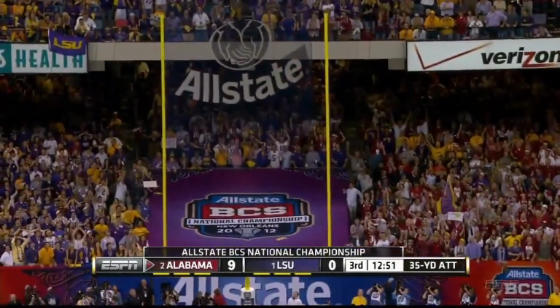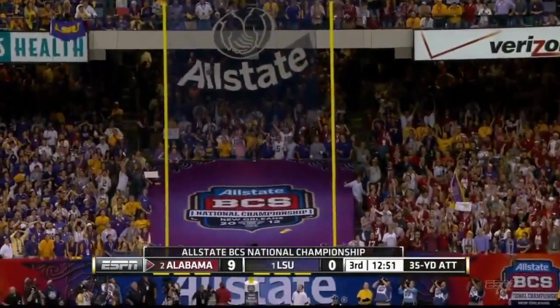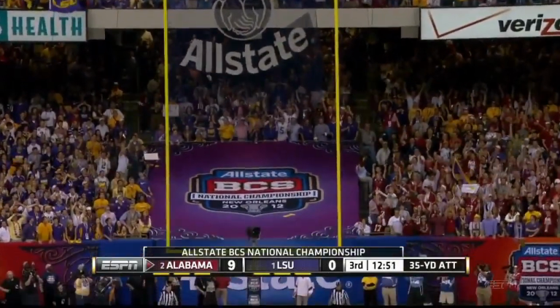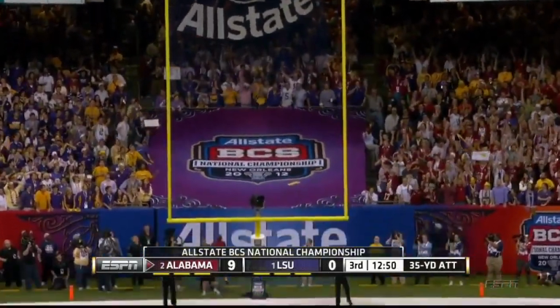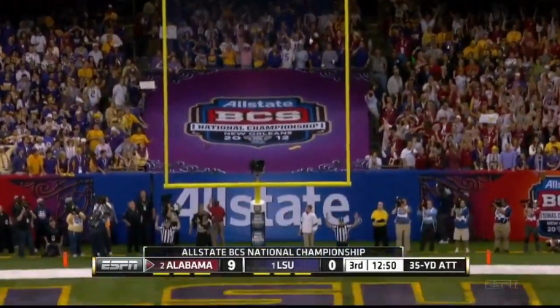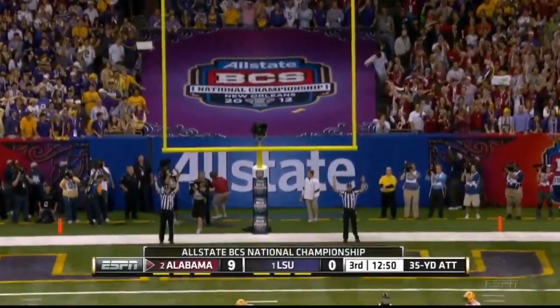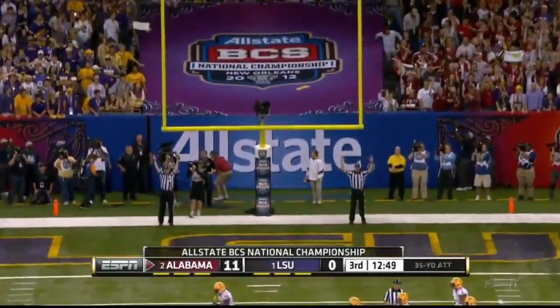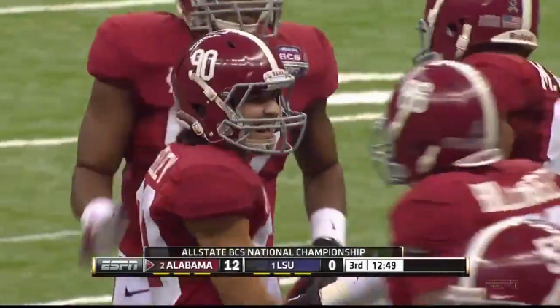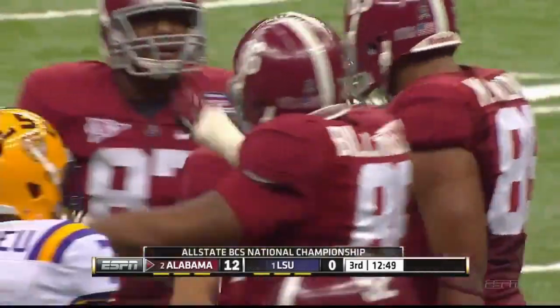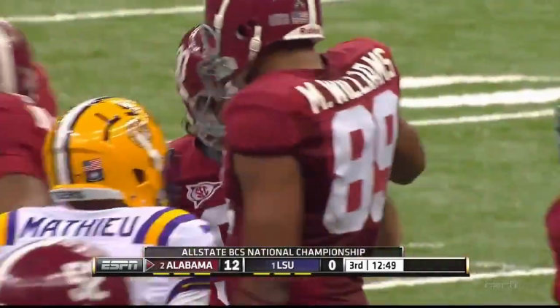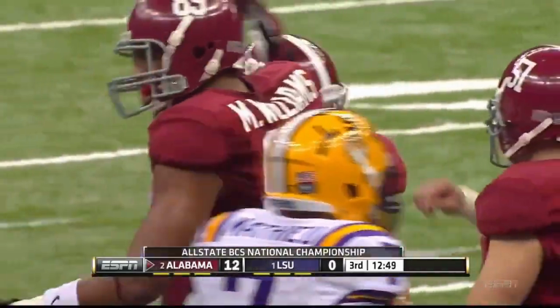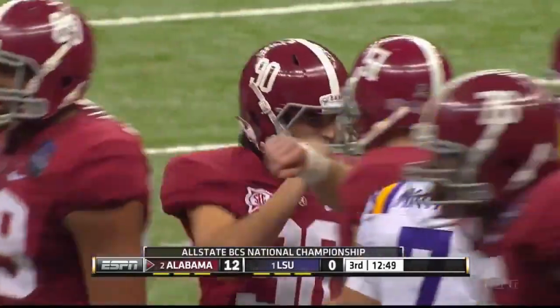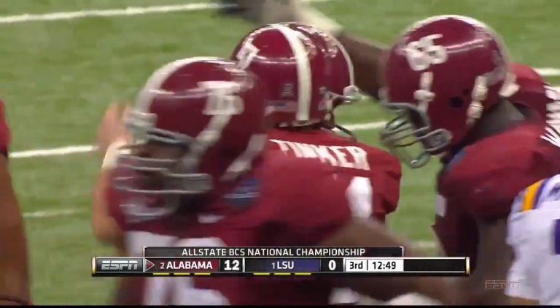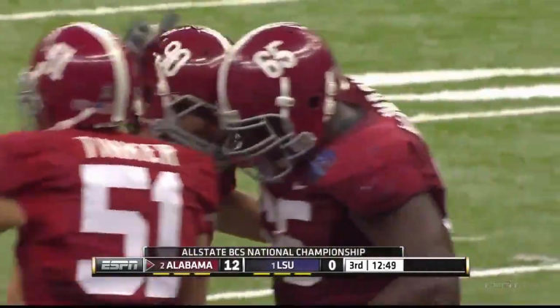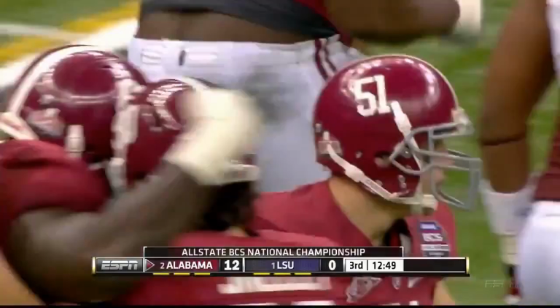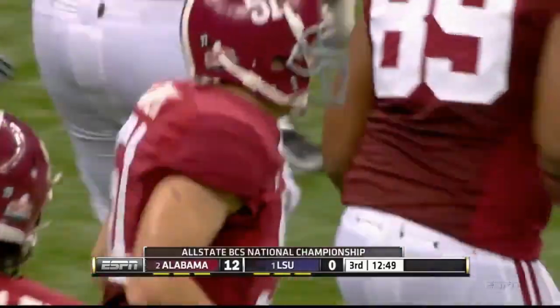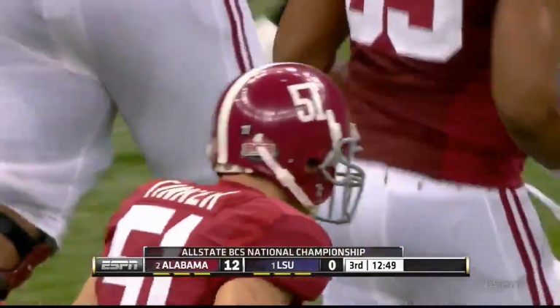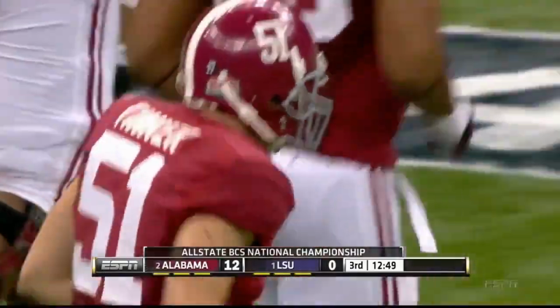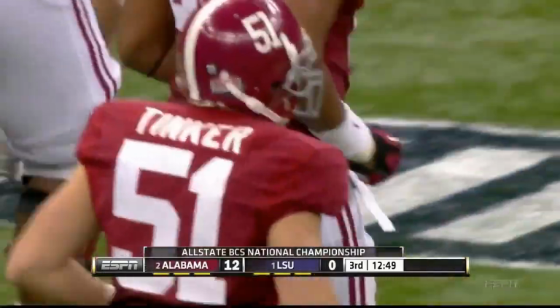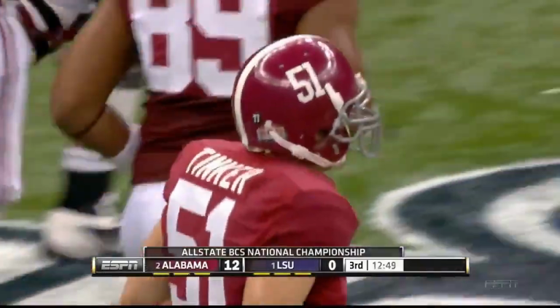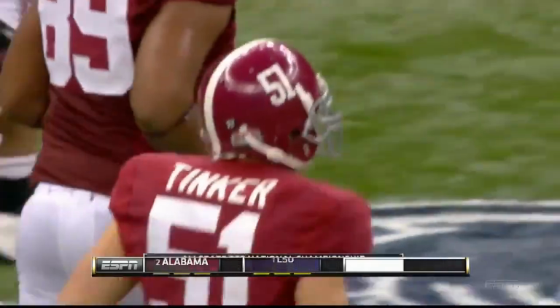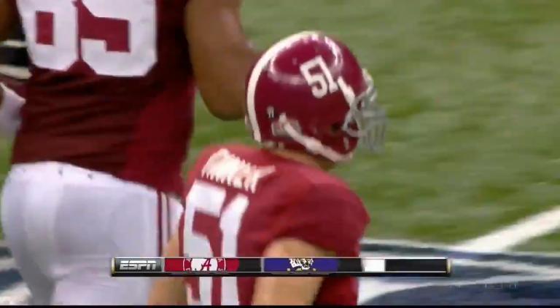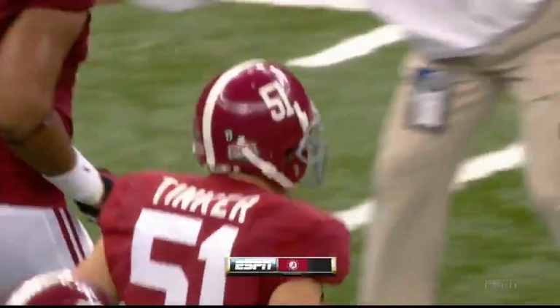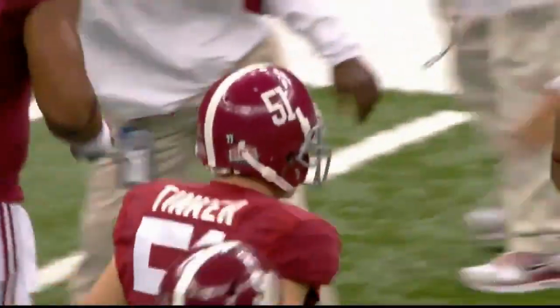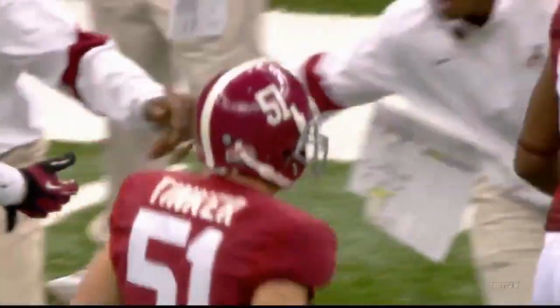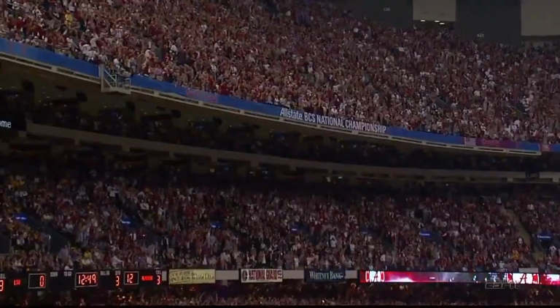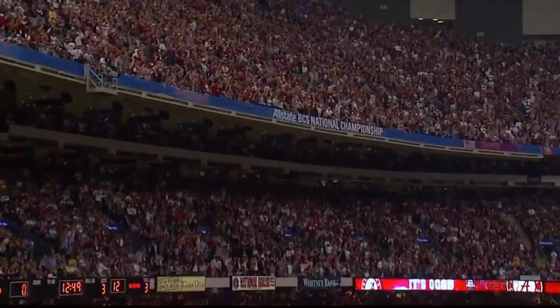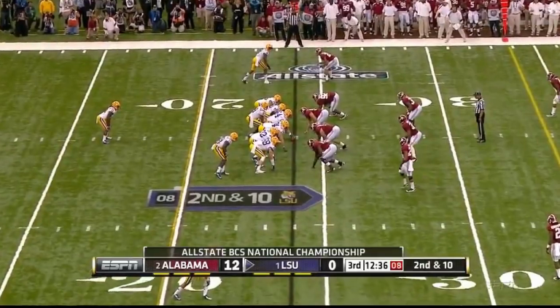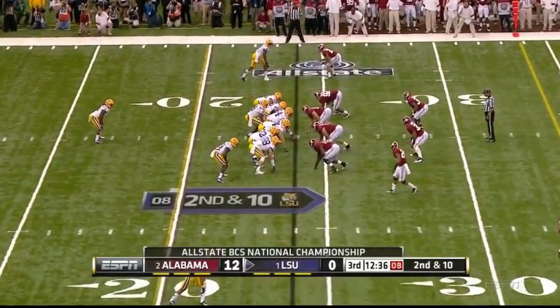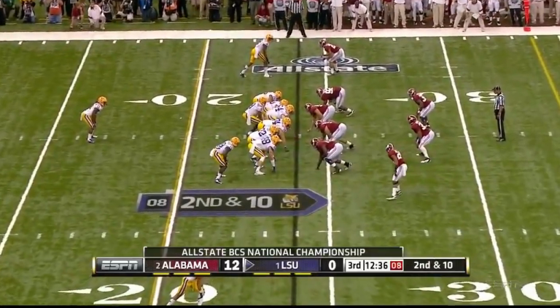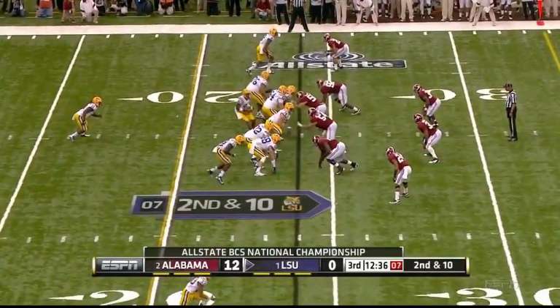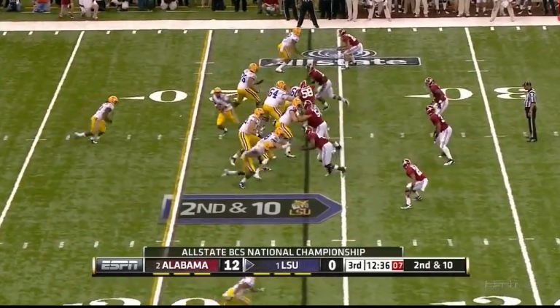Slides it through from the right hash. Jeremy Shelley 12, LSU nothing.